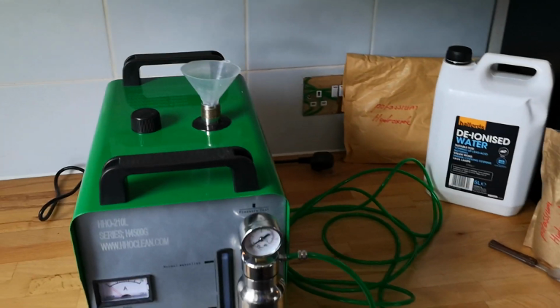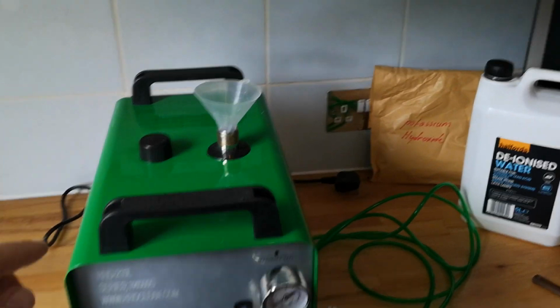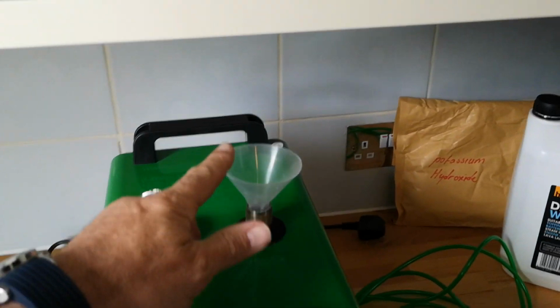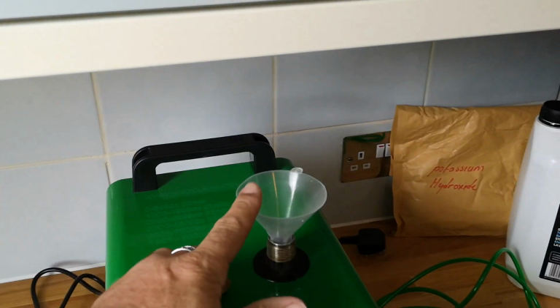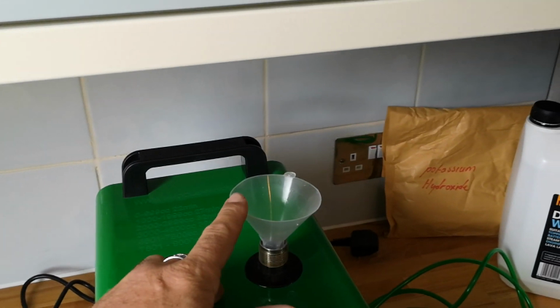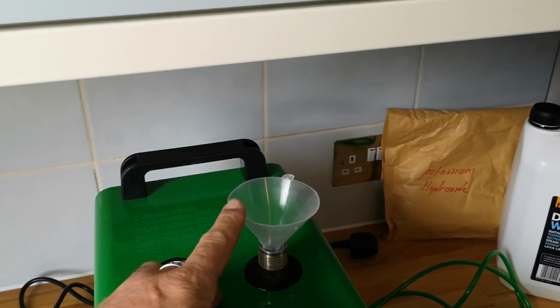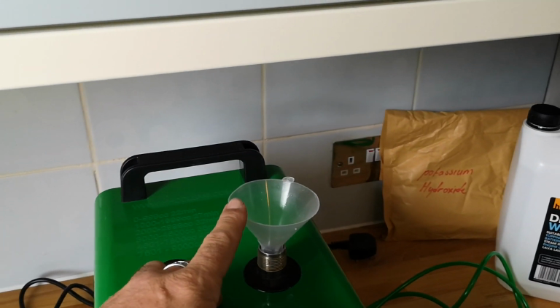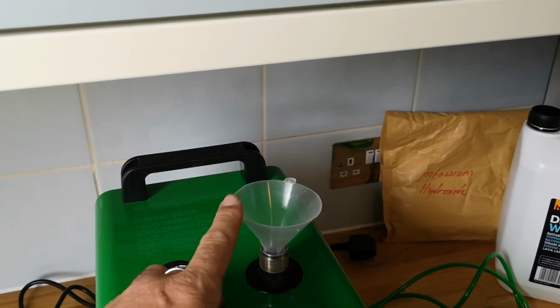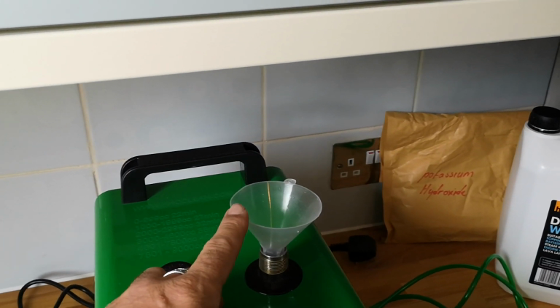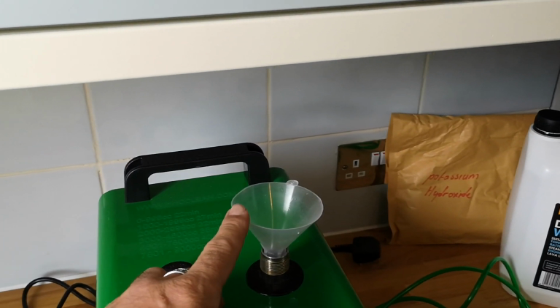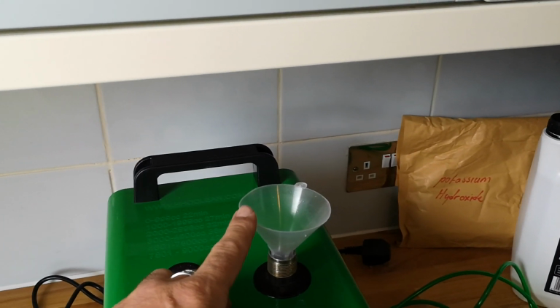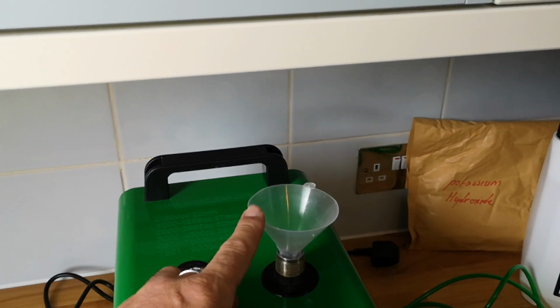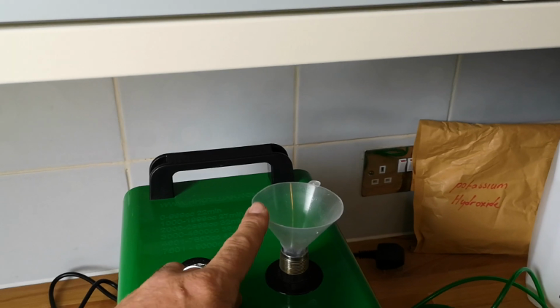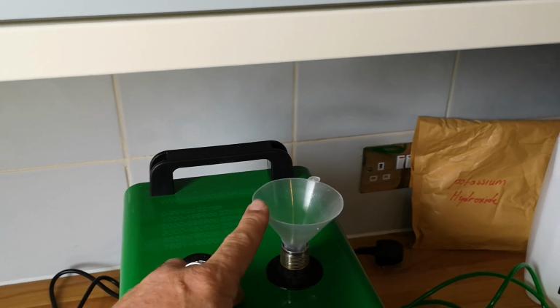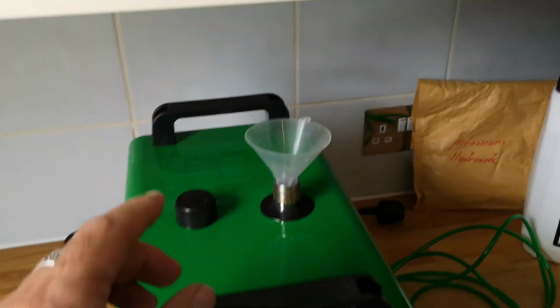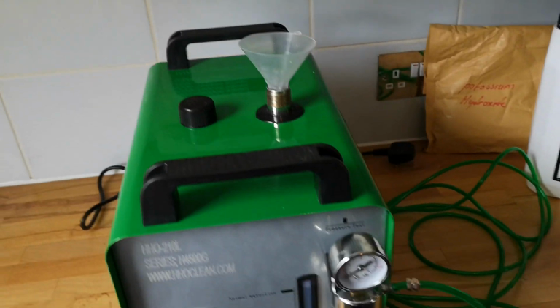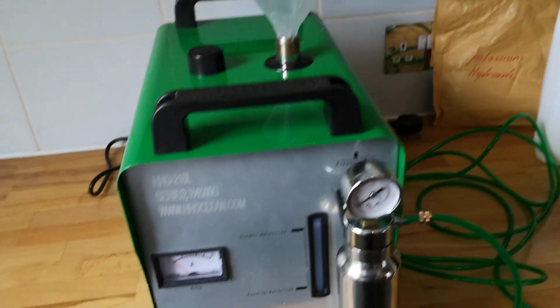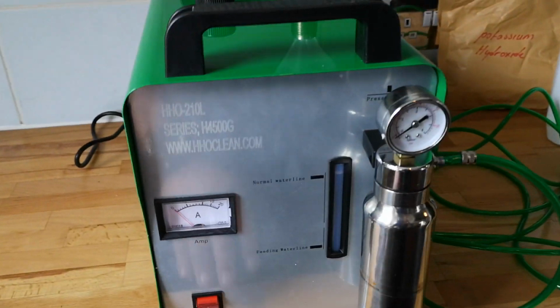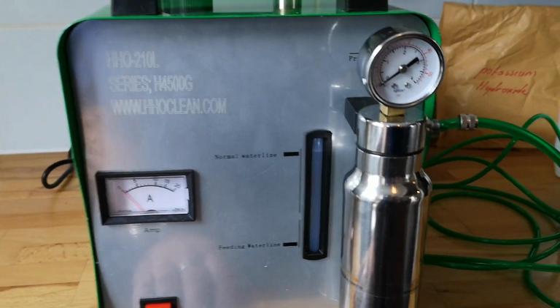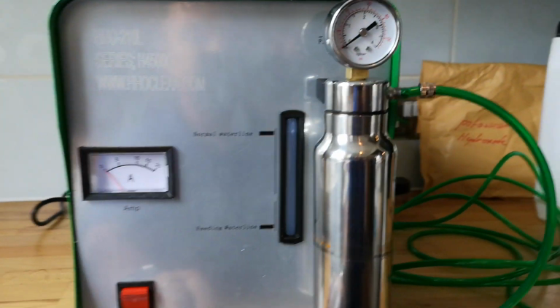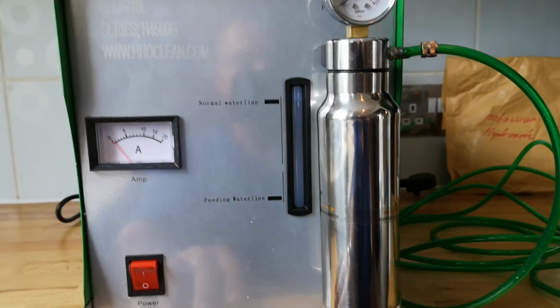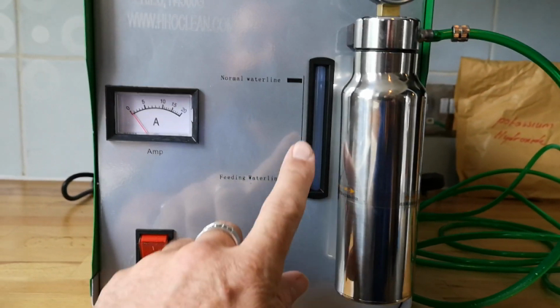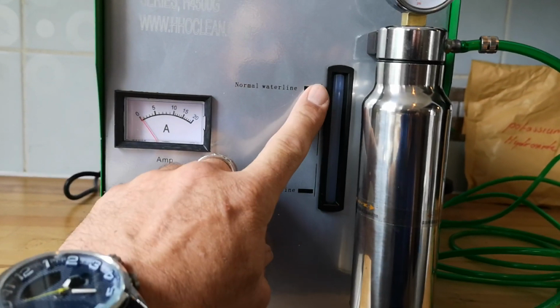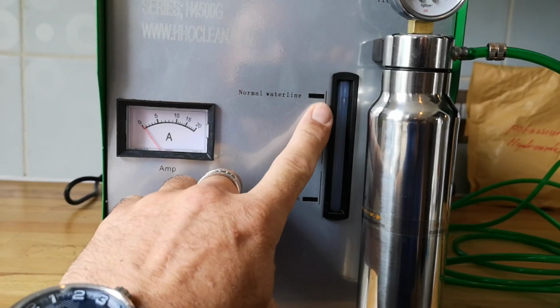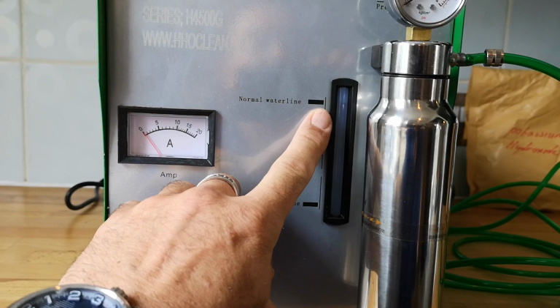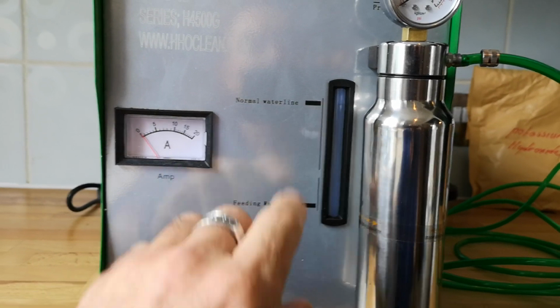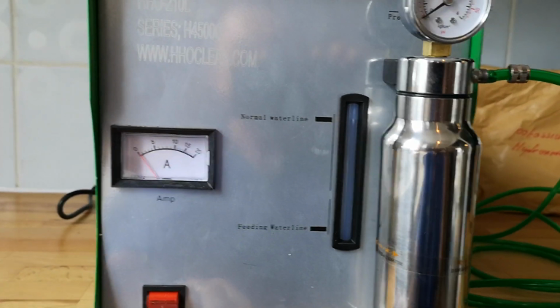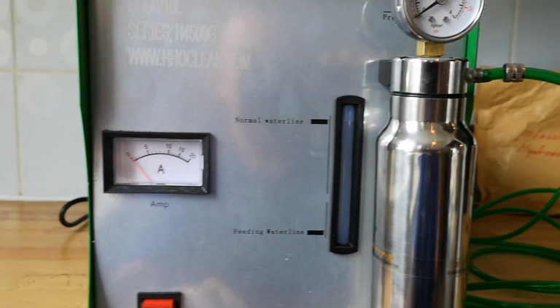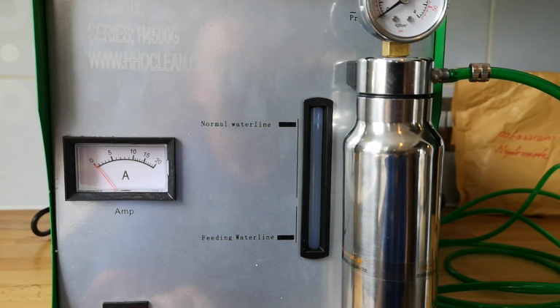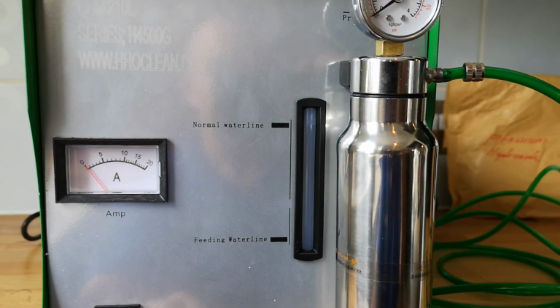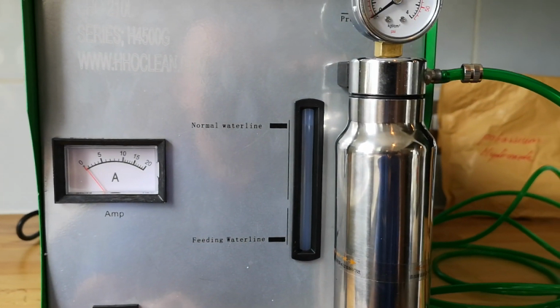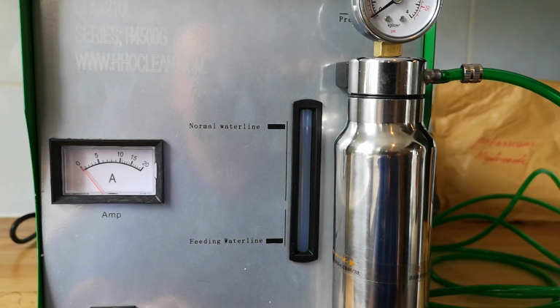You fill up the top tank first of all — this one takes just over two litres of water. You've got the gauge on the front there, so fill it up to the max.